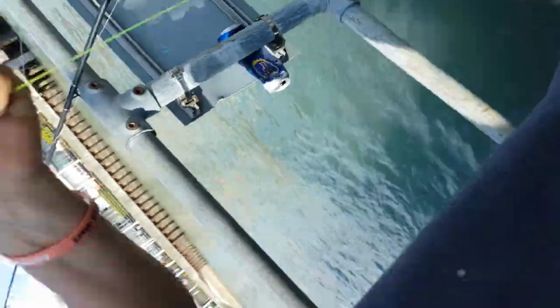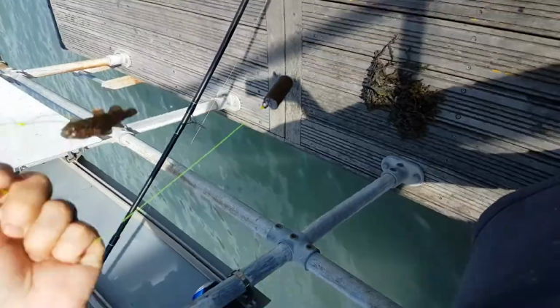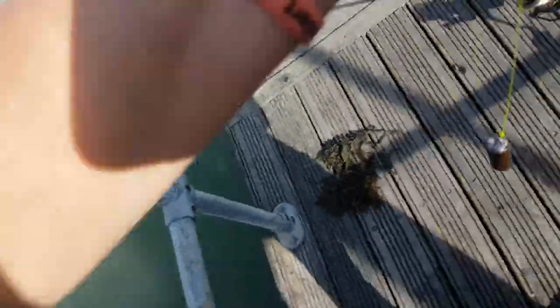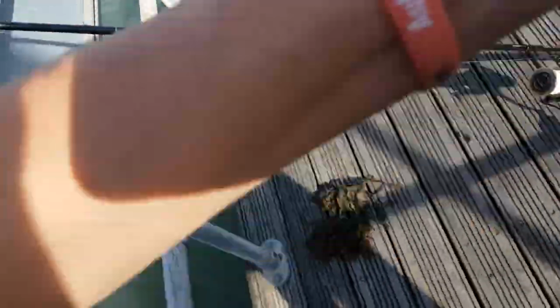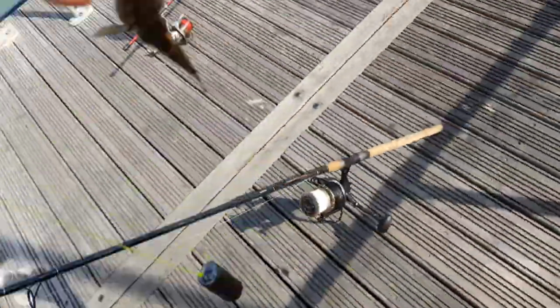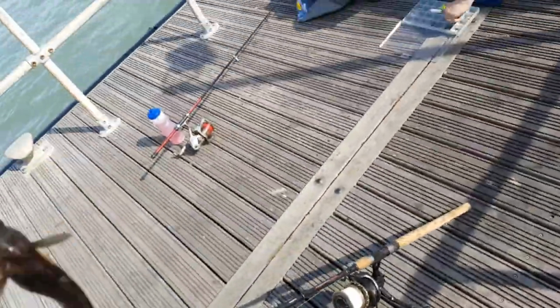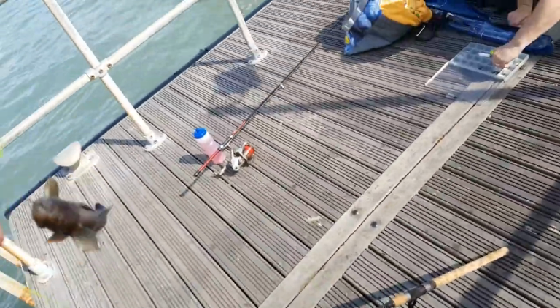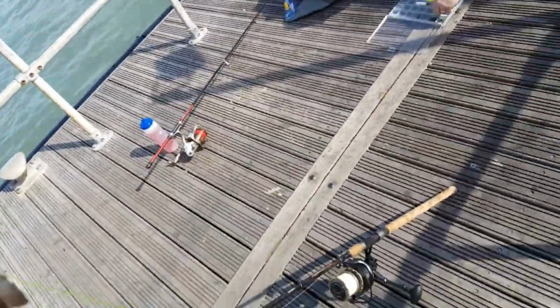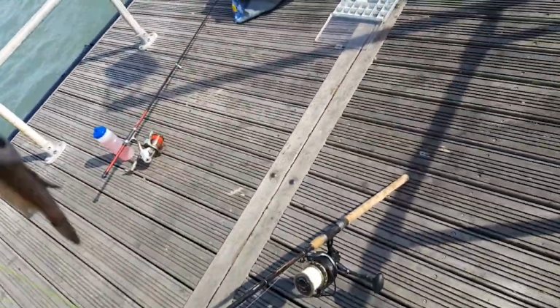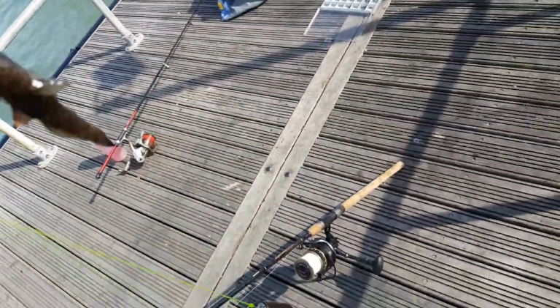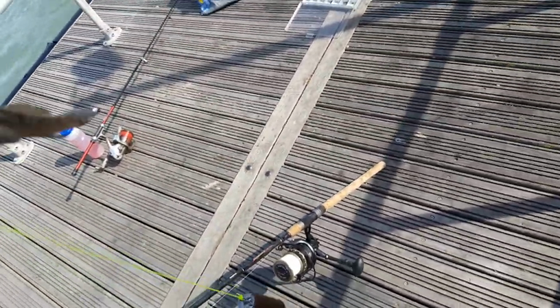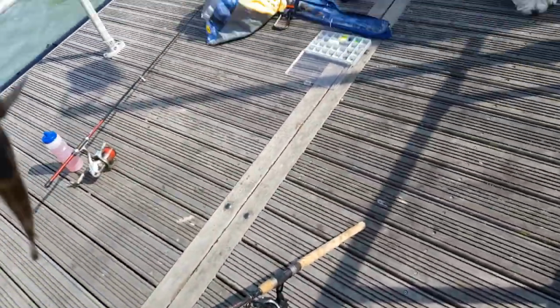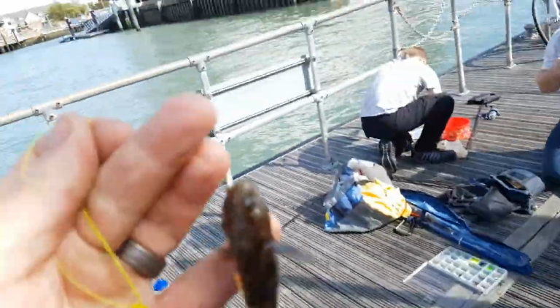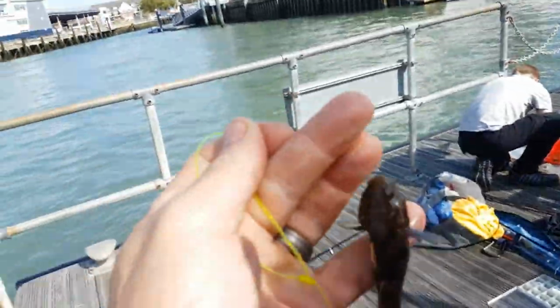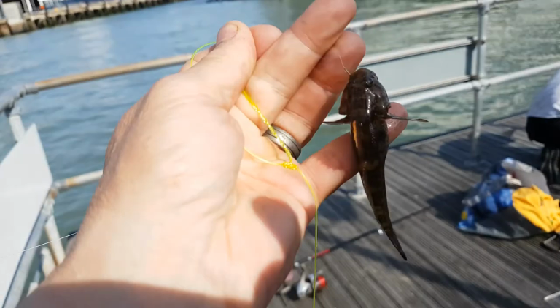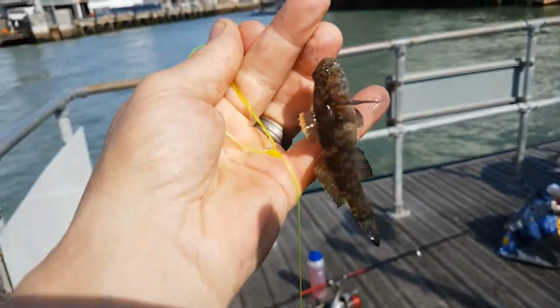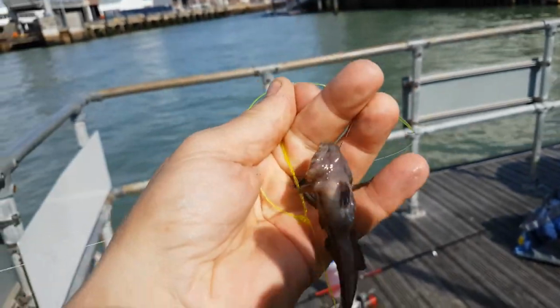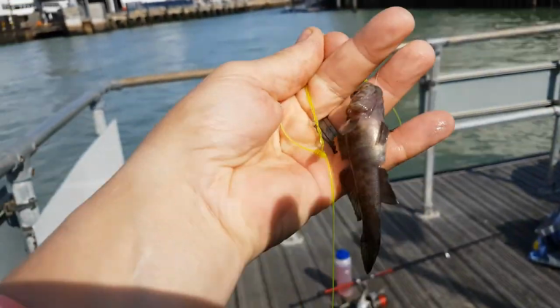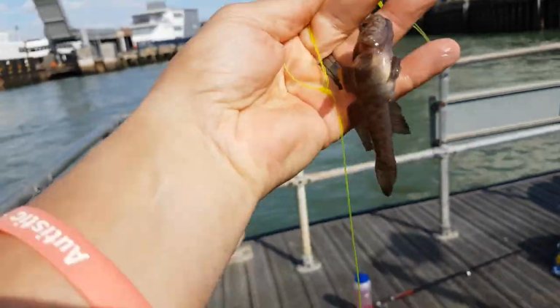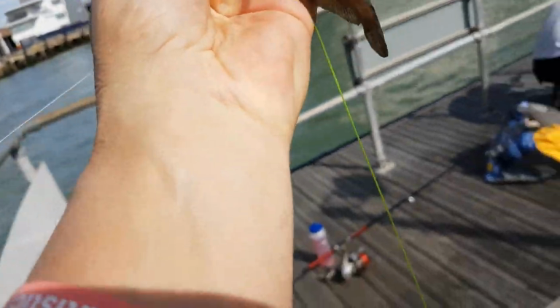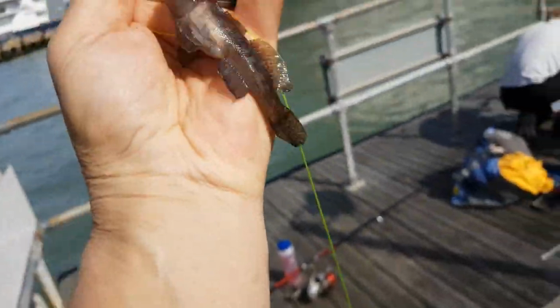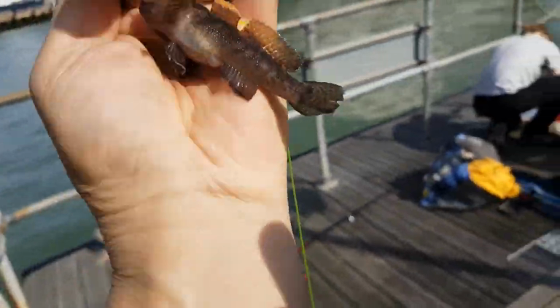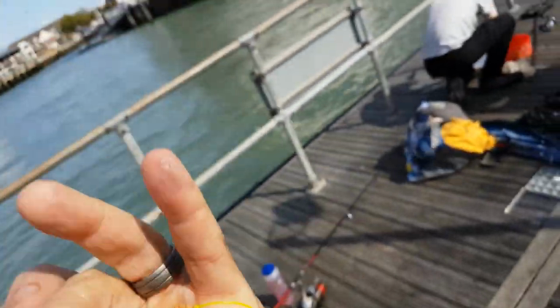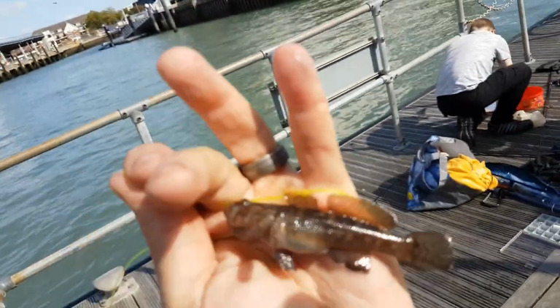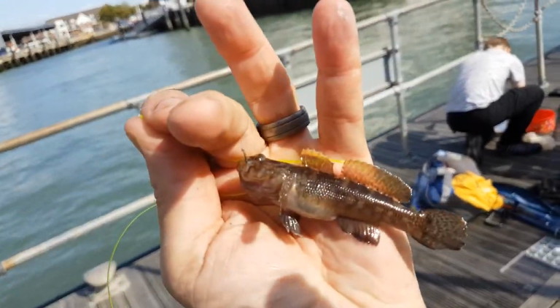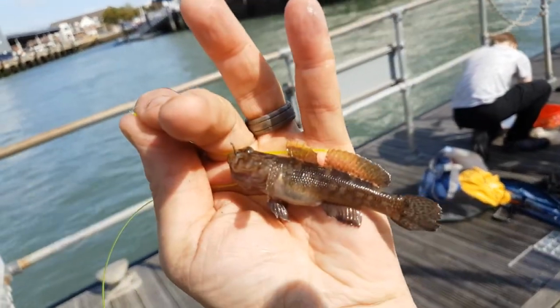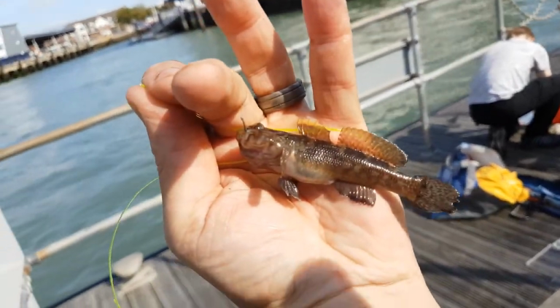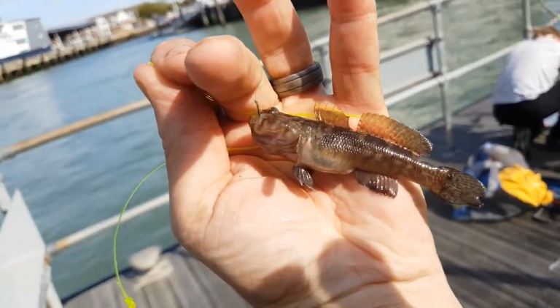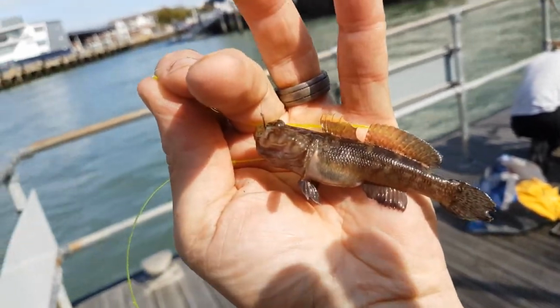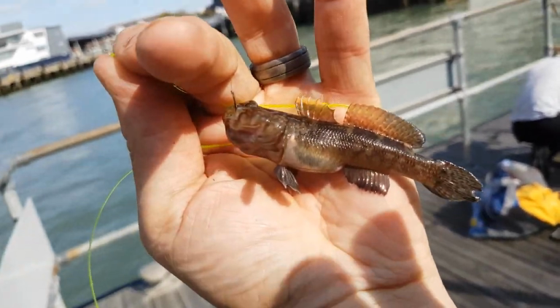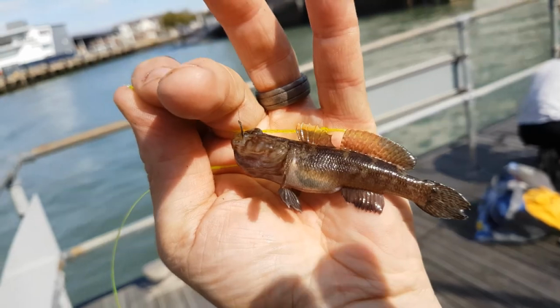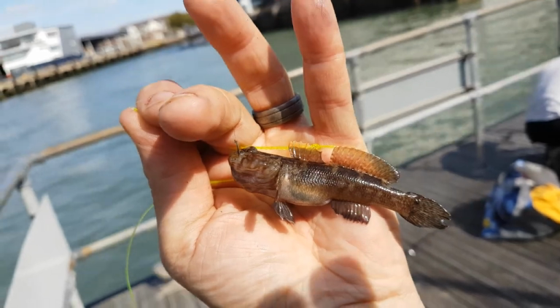I can even make you up one of these rigs, I can even give you the hooks — I don't care. As I say, we're just towing around to see what... yeah, well, snap. So there's a little rock goby.